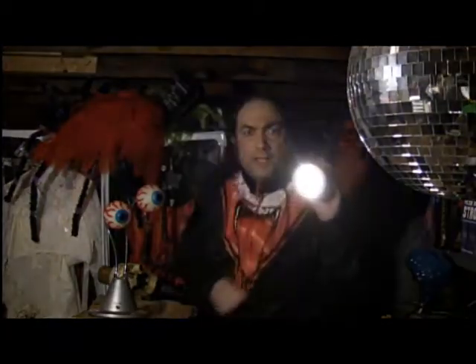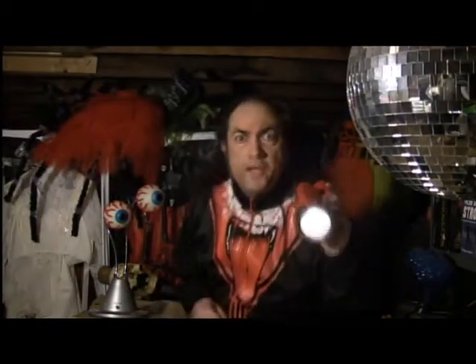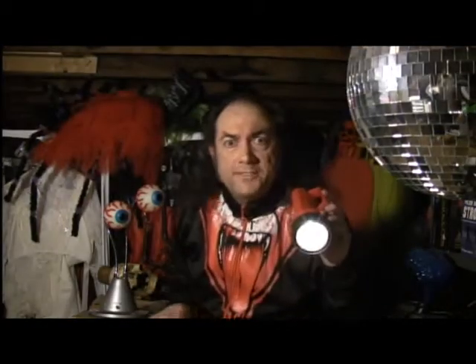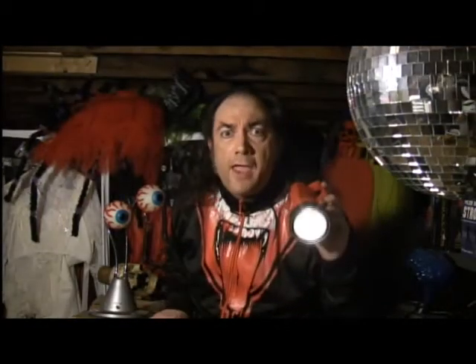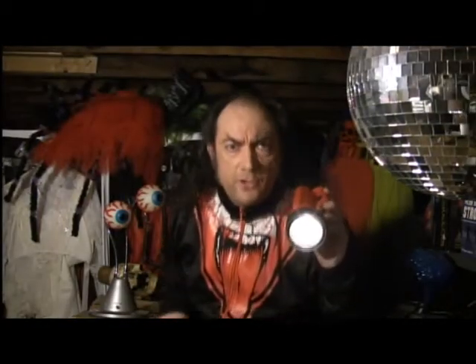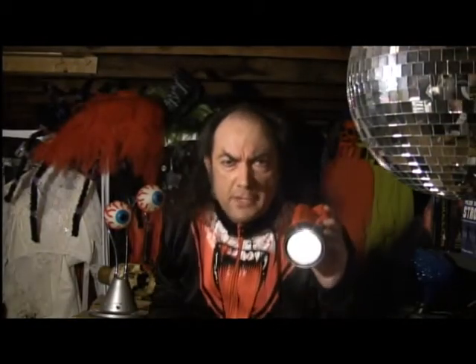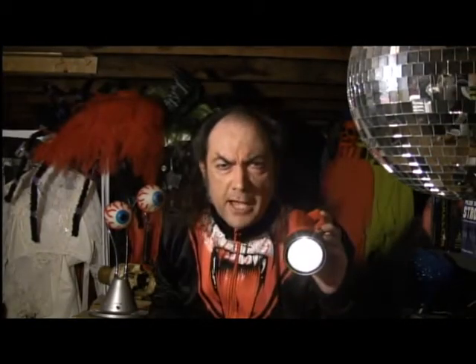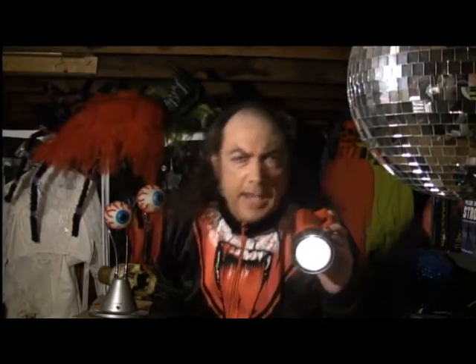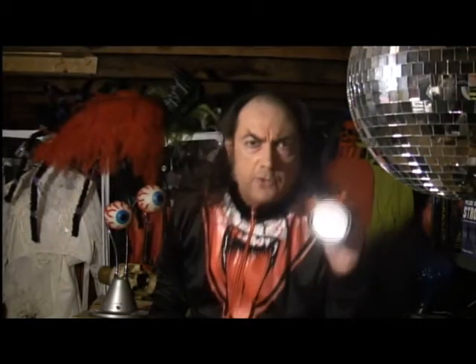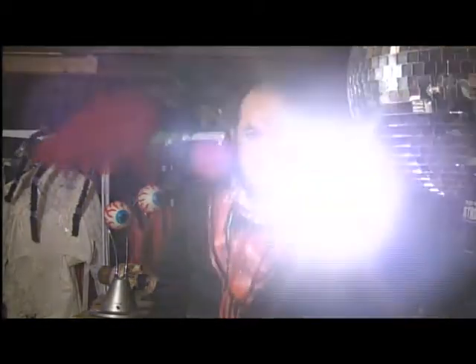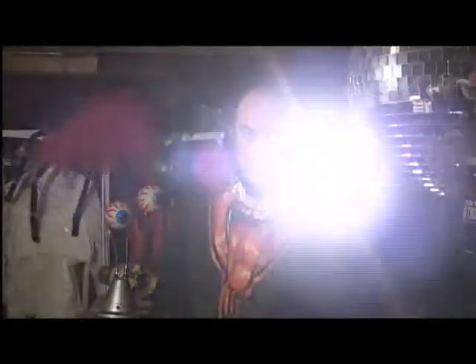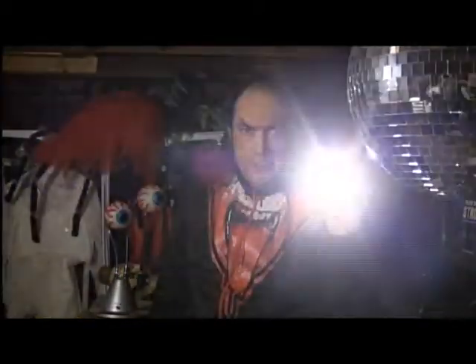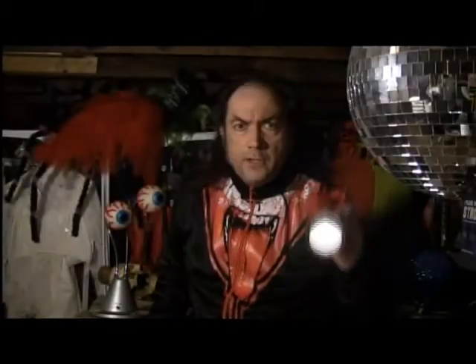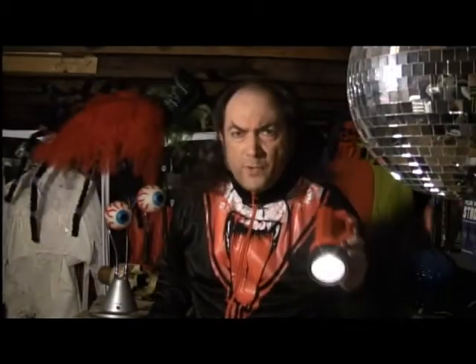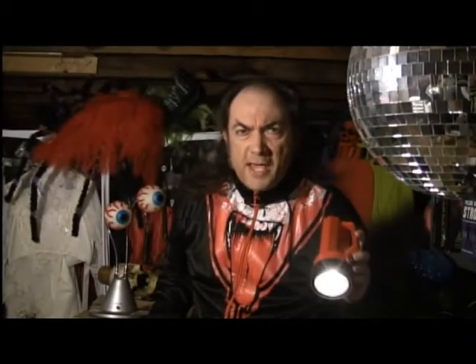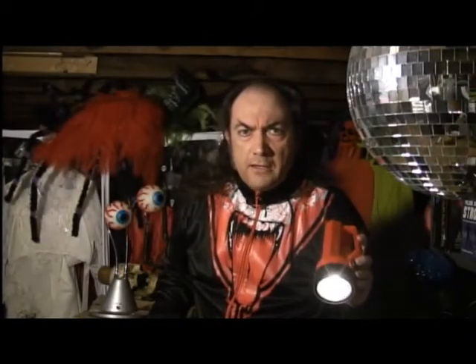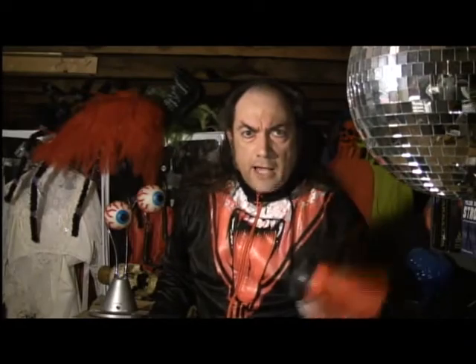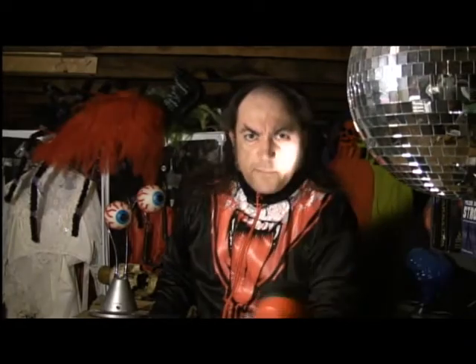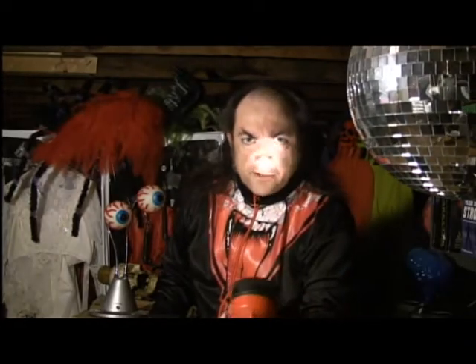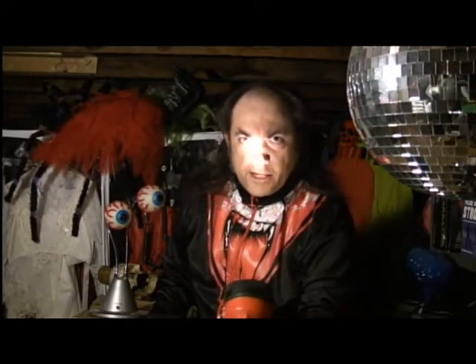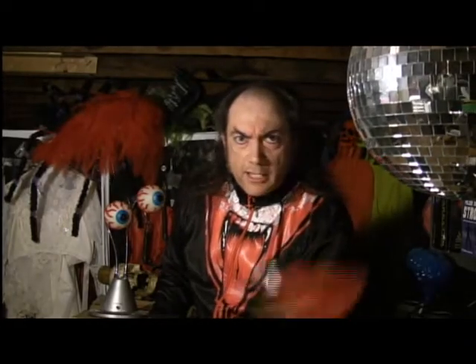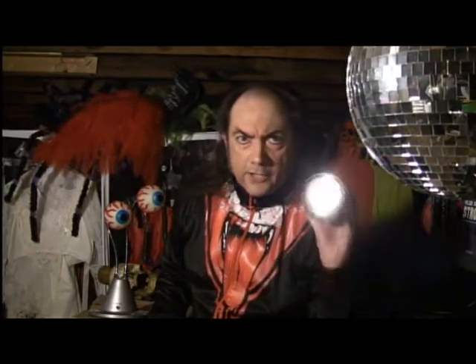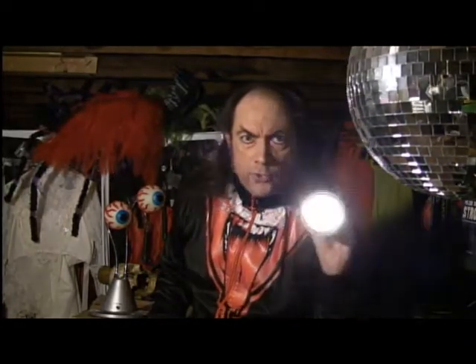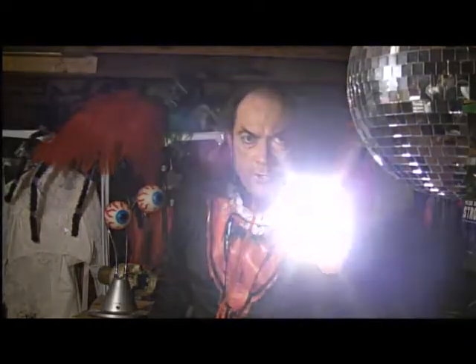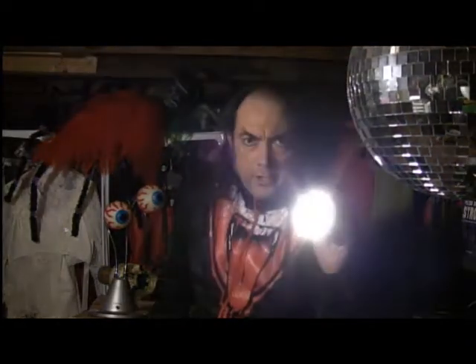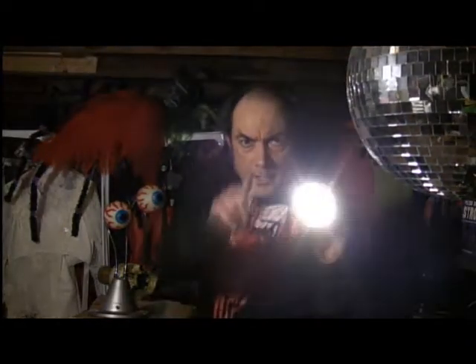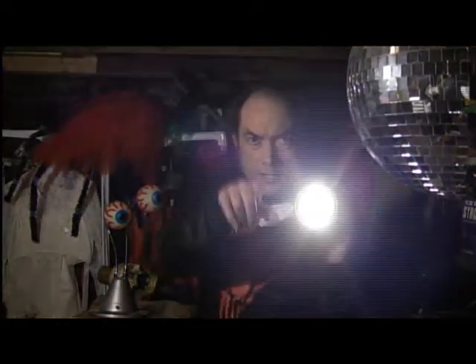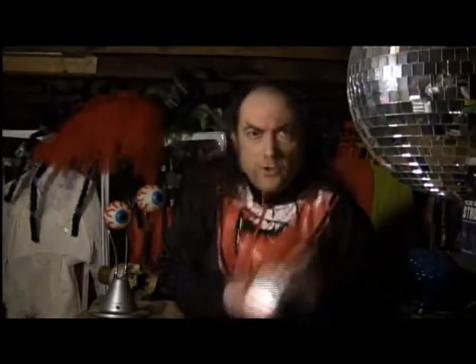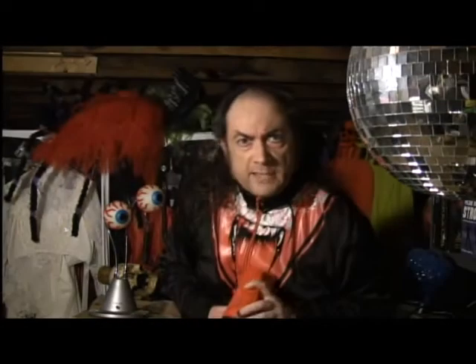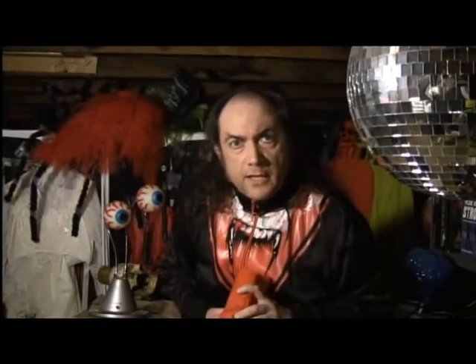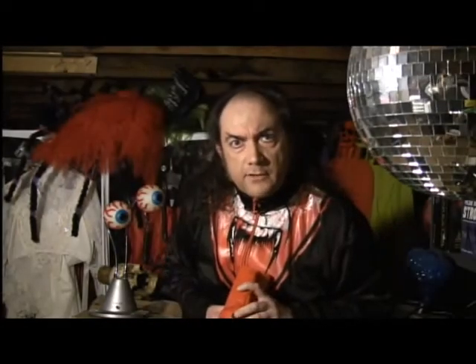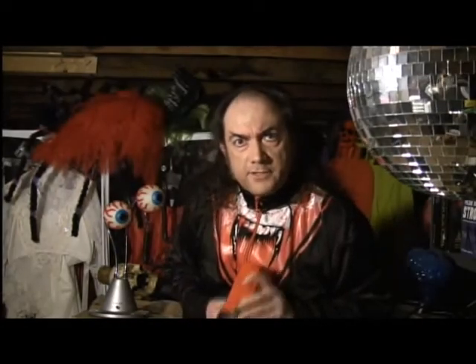Hello there. What are you doing in my attic? Do I know you? Have we met? I'm Dr. Lady. You're a mask collector, aren't you?